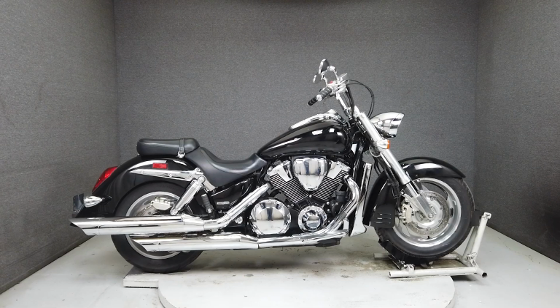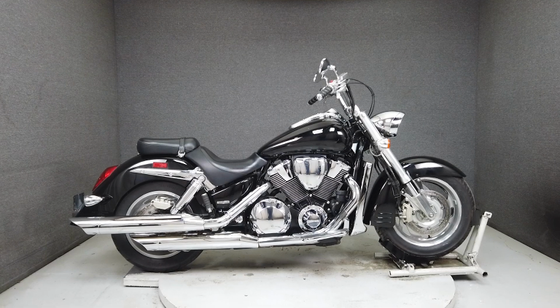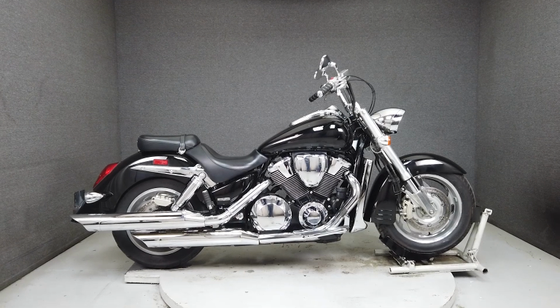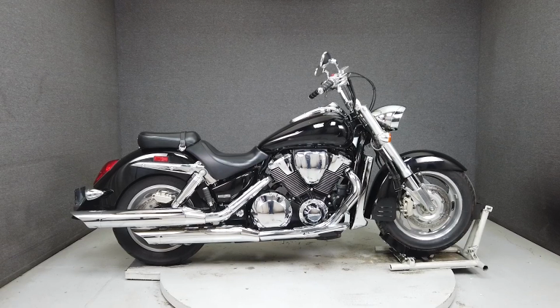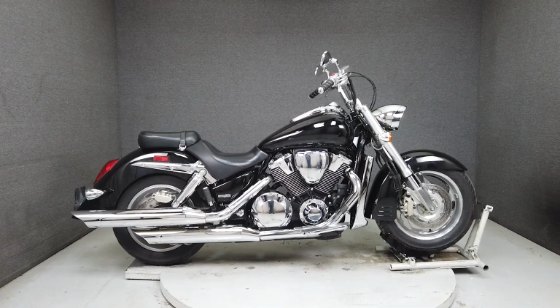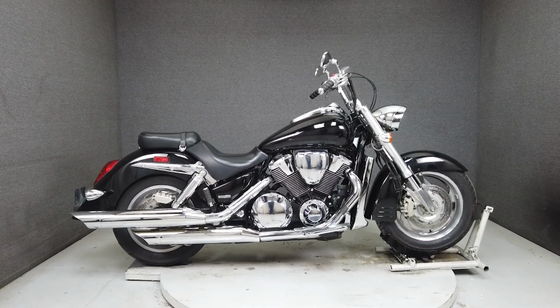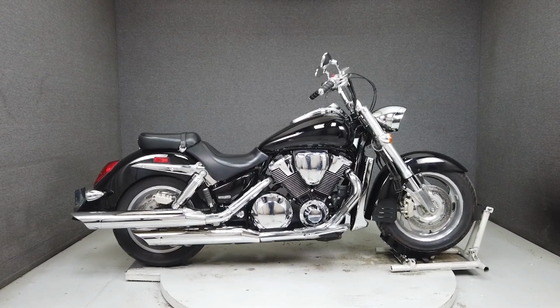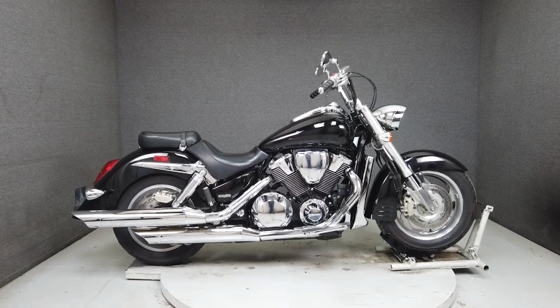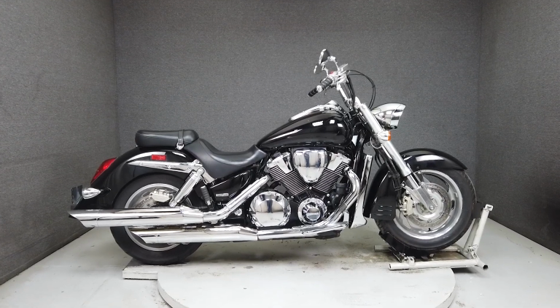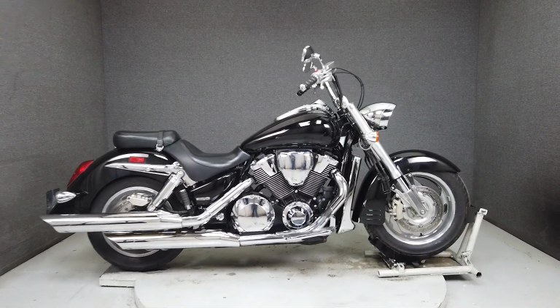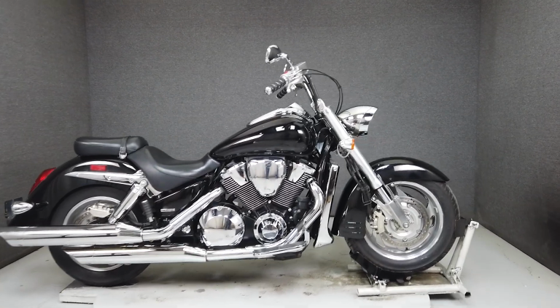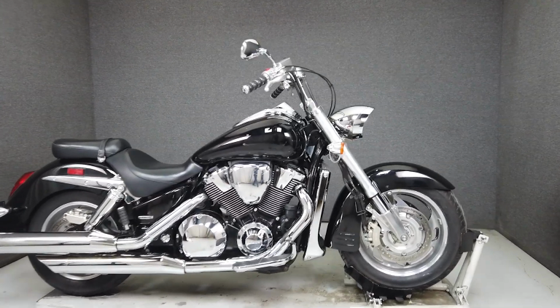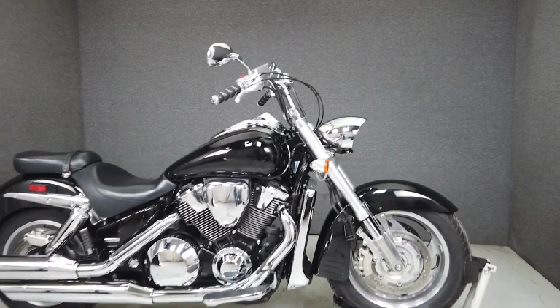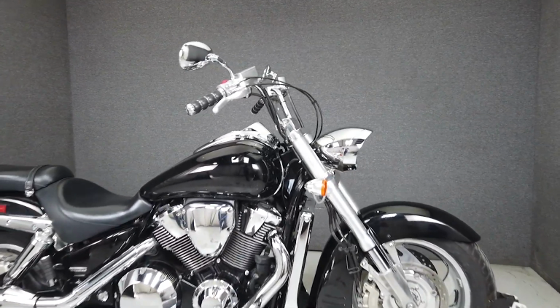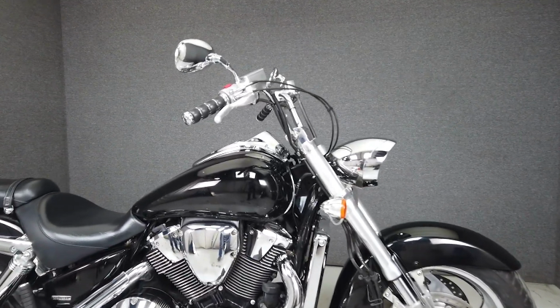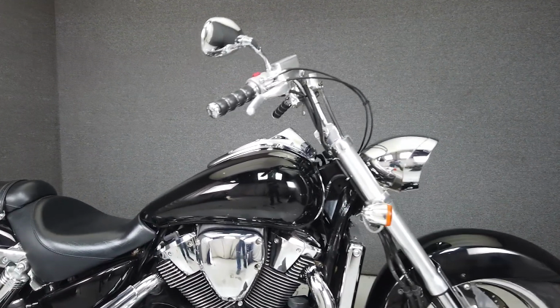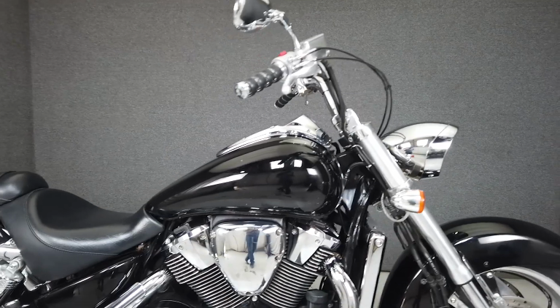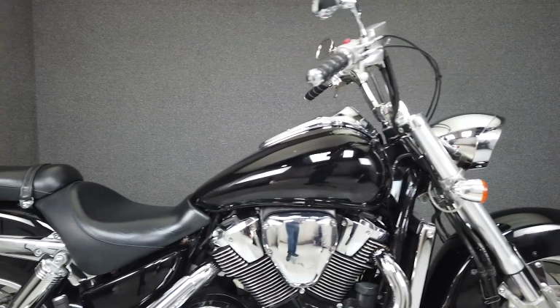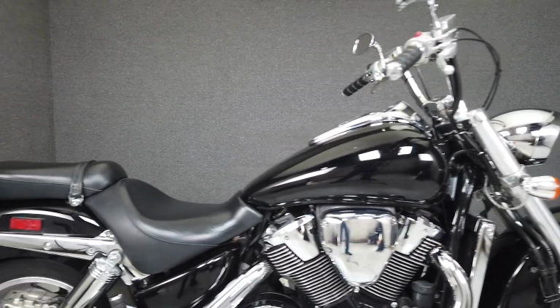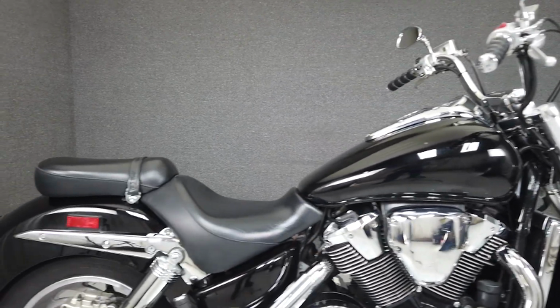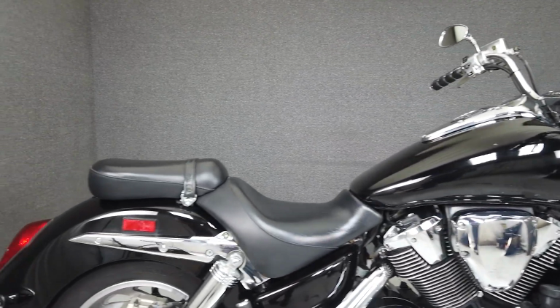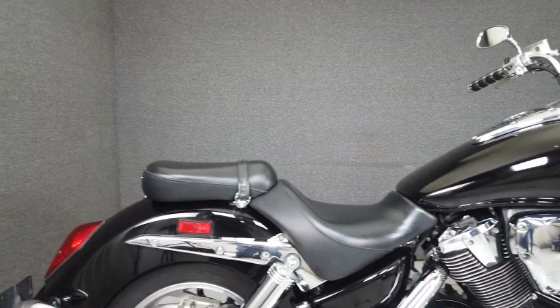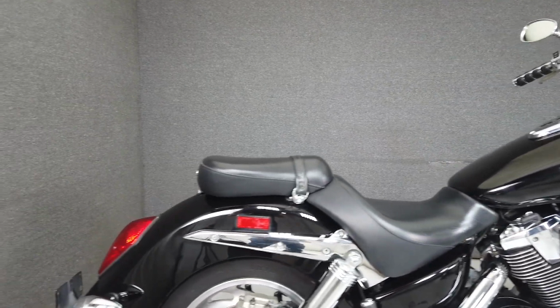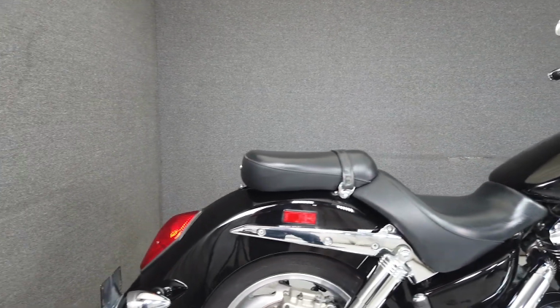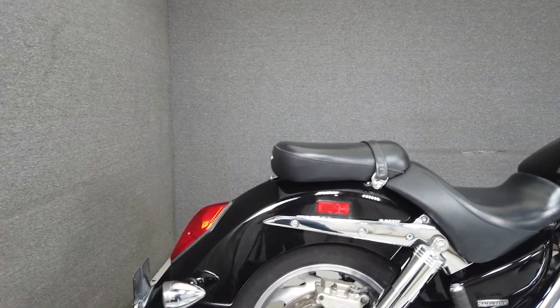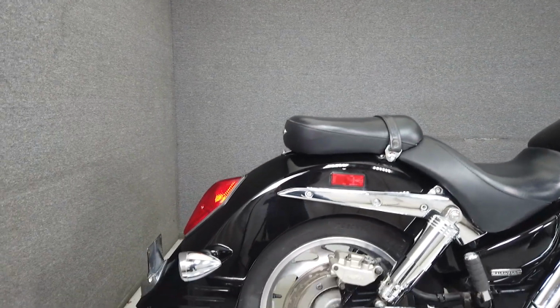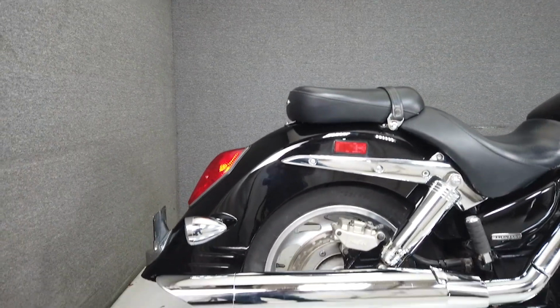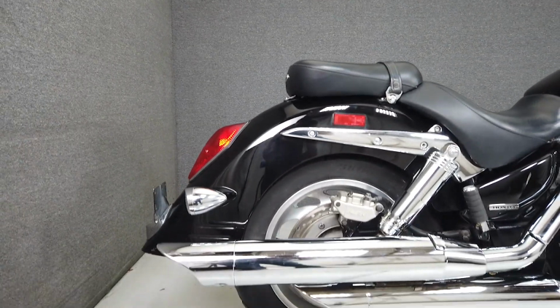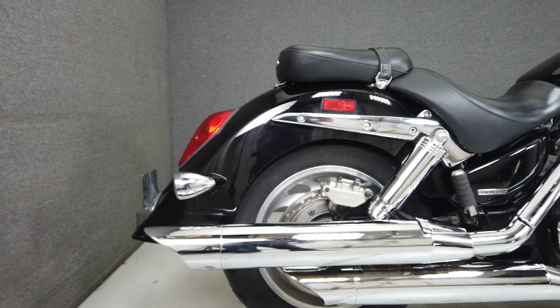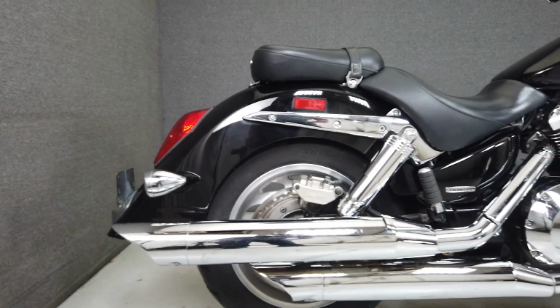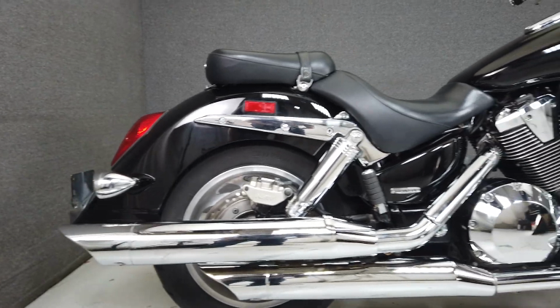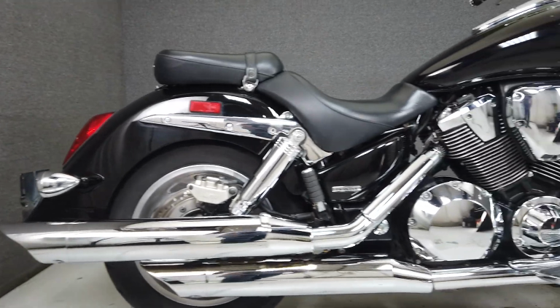Hey everyone, this is Keegan from National Powersports. This stock 2005 Honda VTX 1800R with 33,156 miles runs and rides well and has been put through New Hampshire State Inspection.